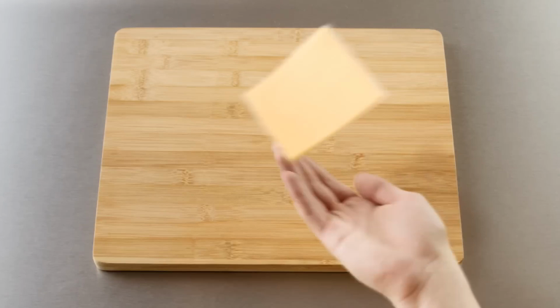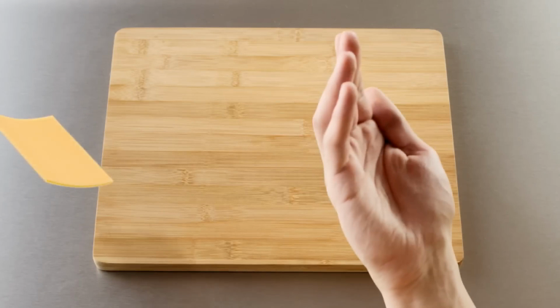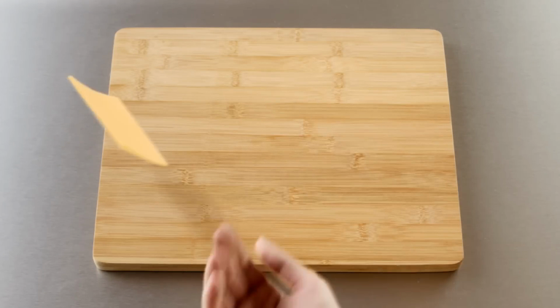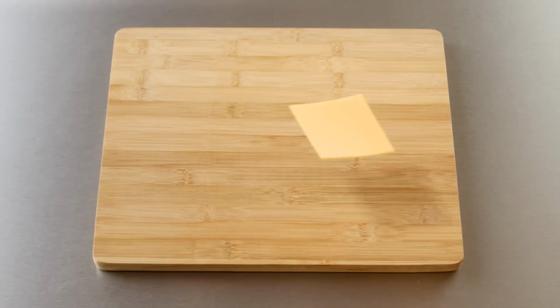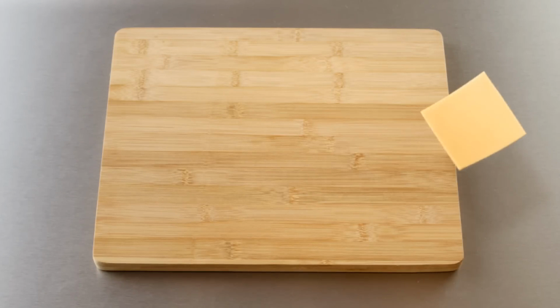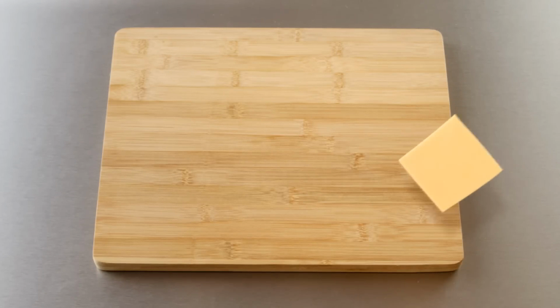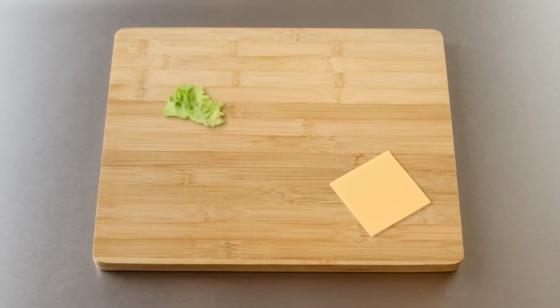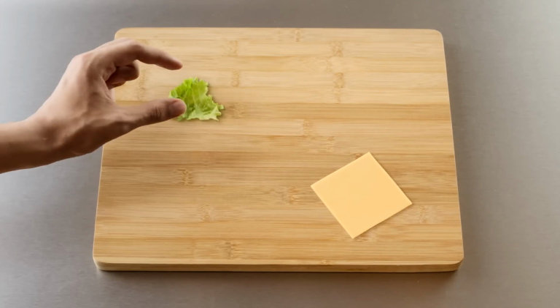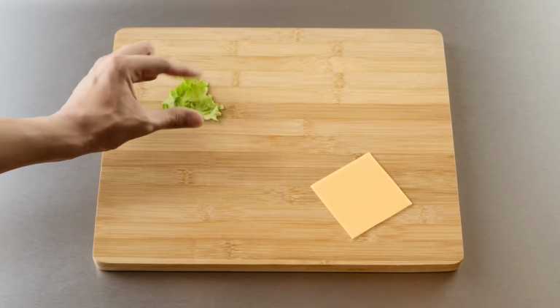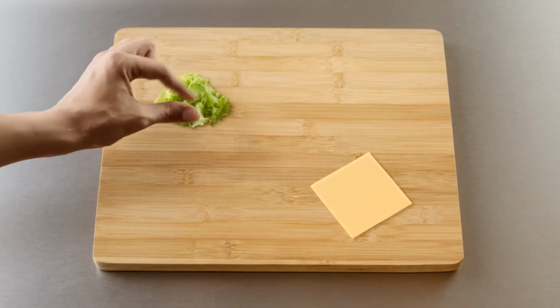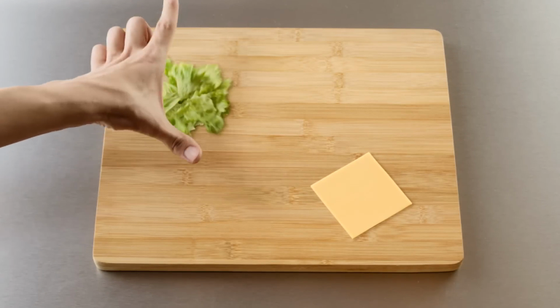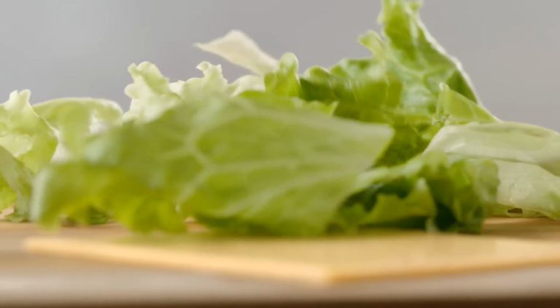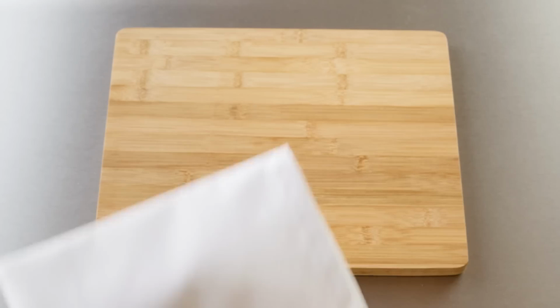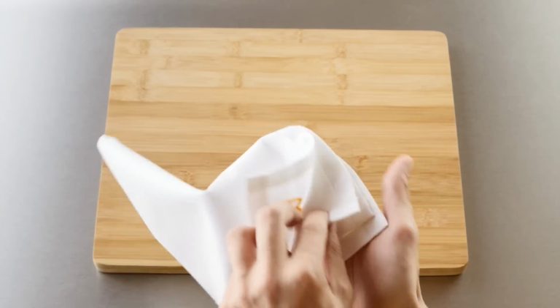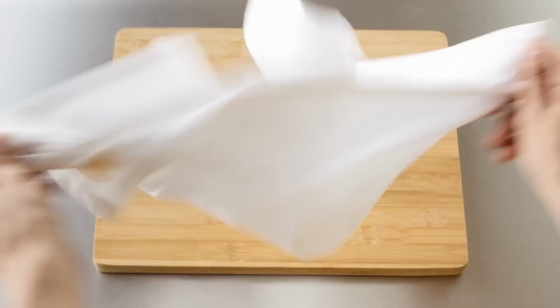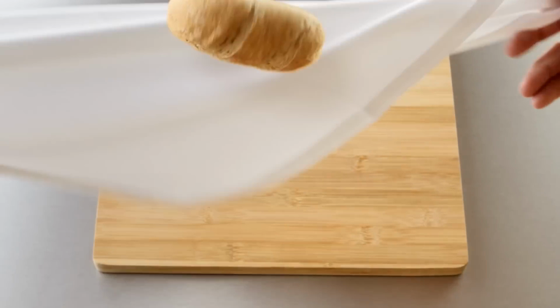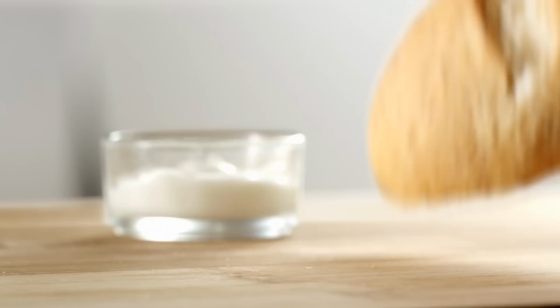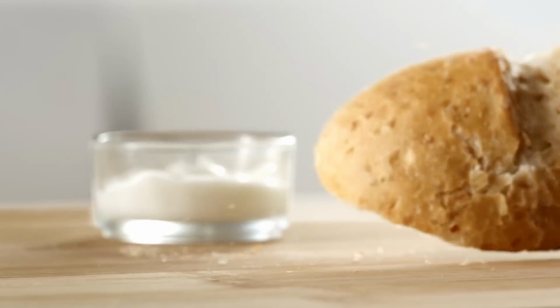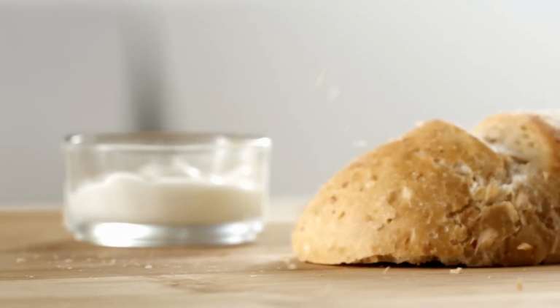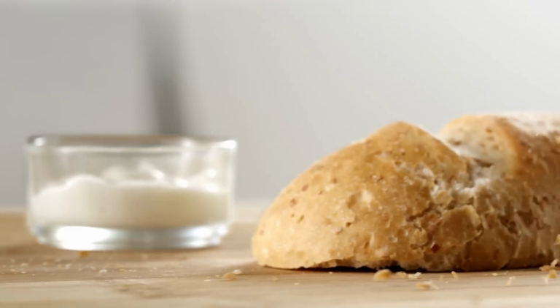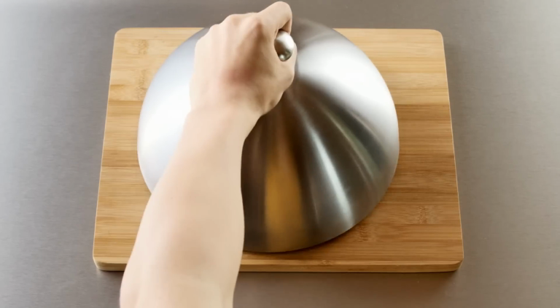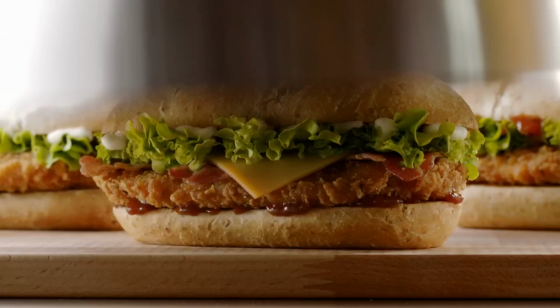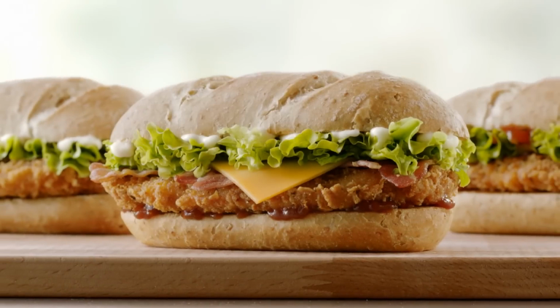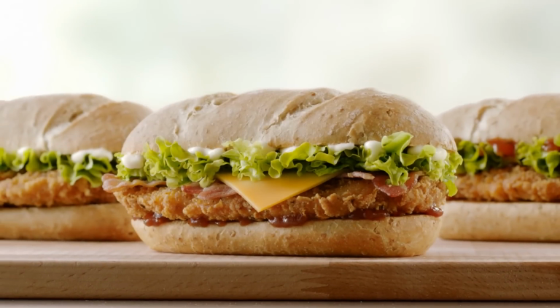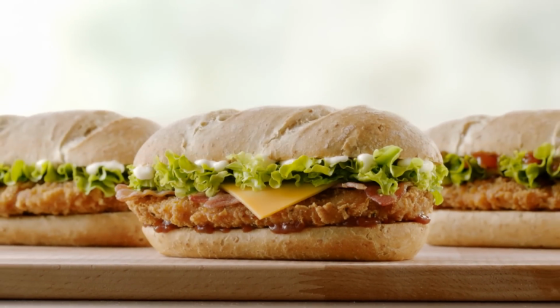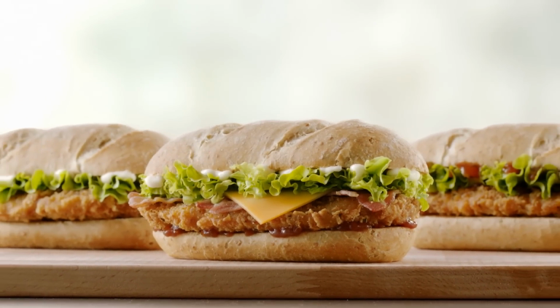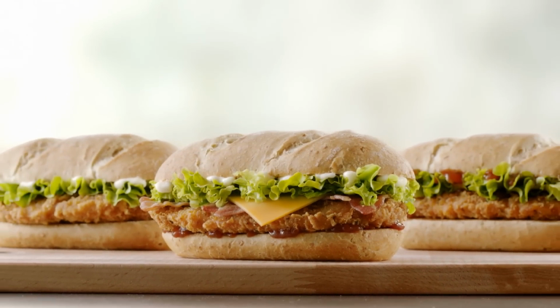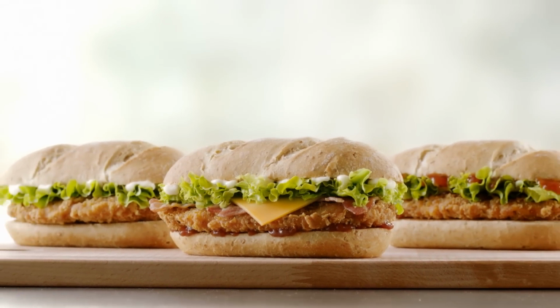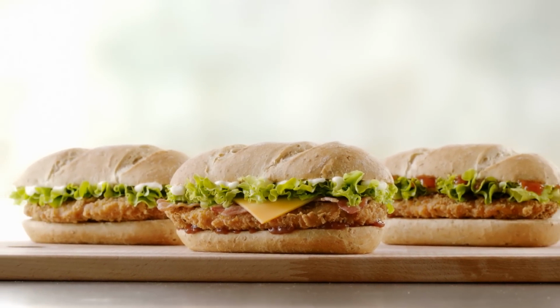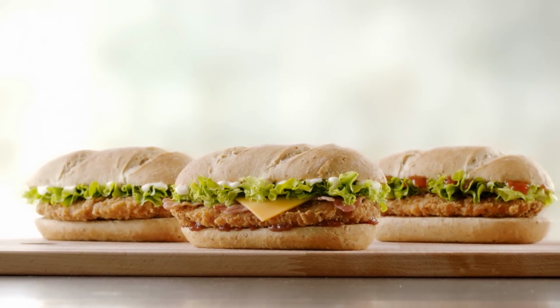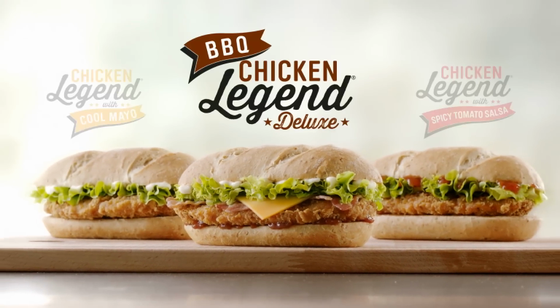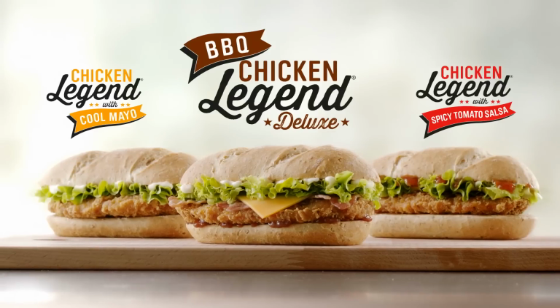Next, a slice of smoky cheese. And crisp Batavia lettuce. Pop on some core mayo. And there you go. Discover the magic that makes the chicken legend.